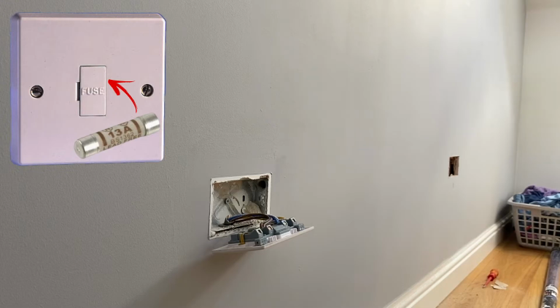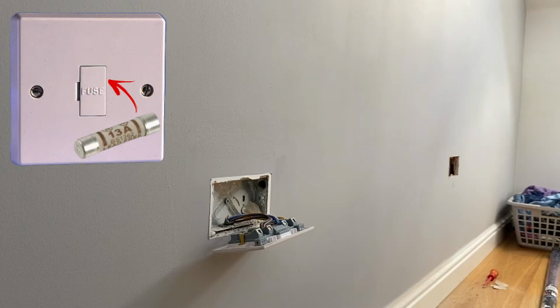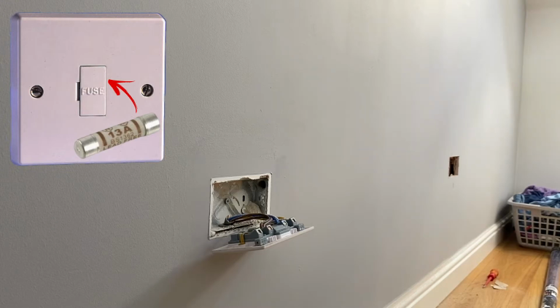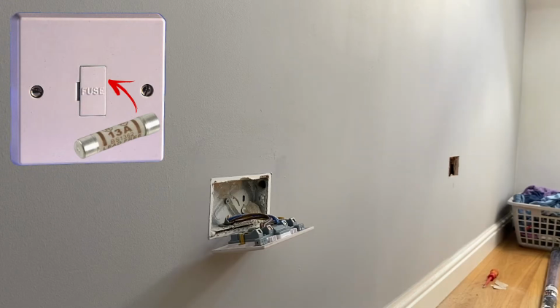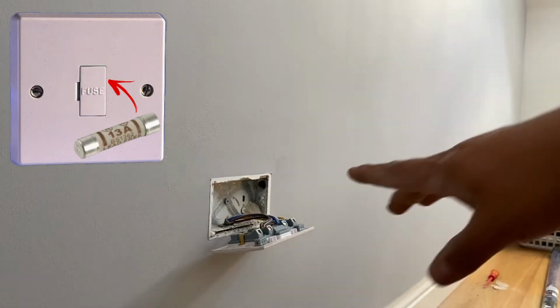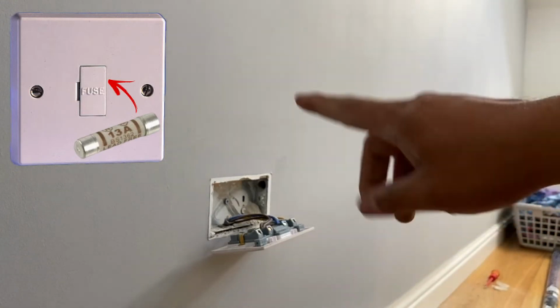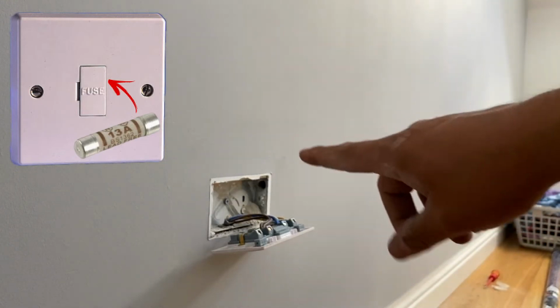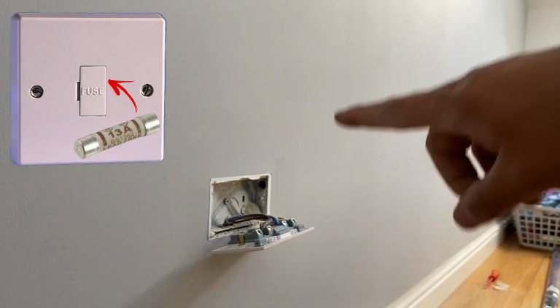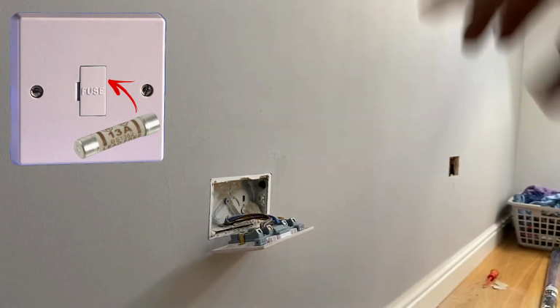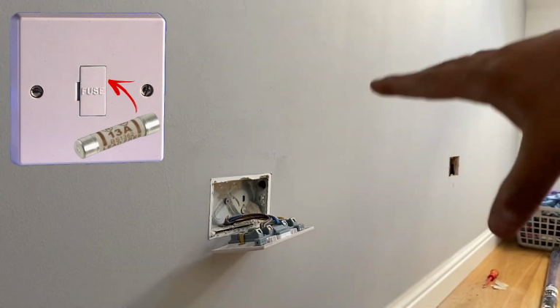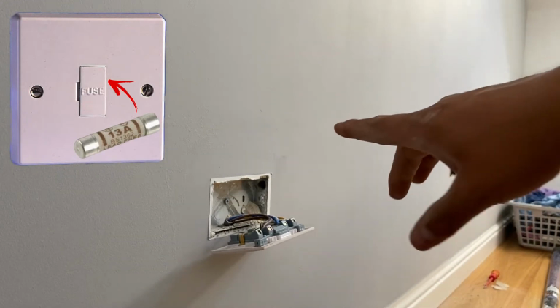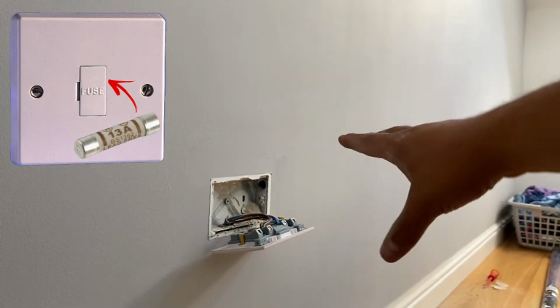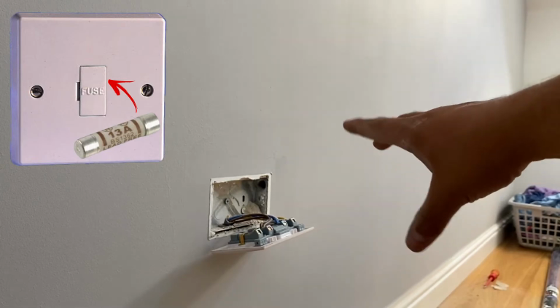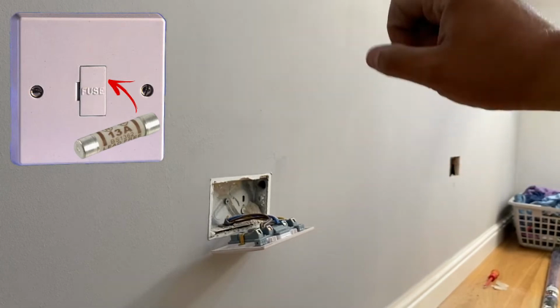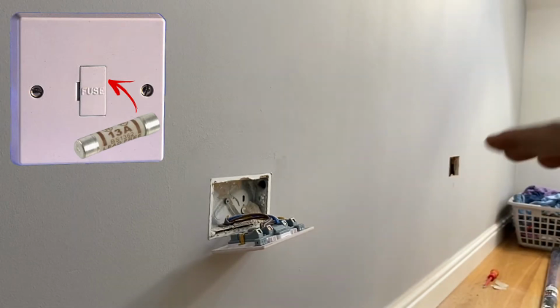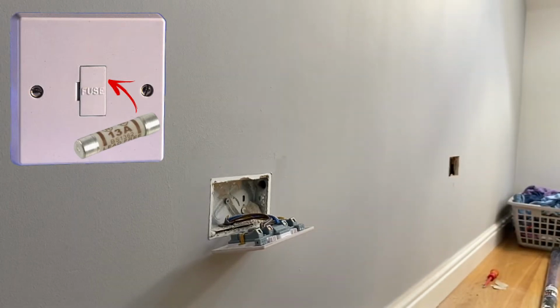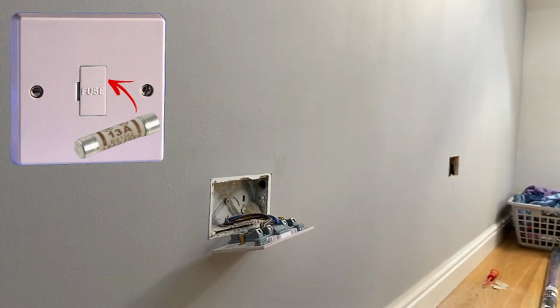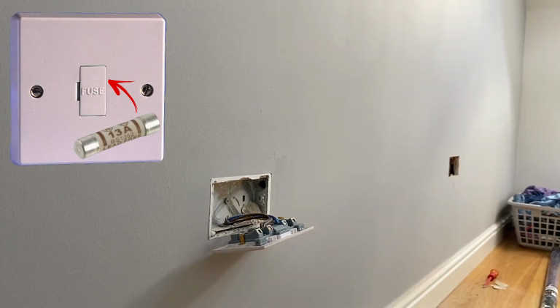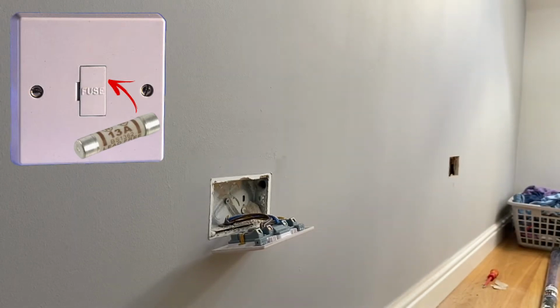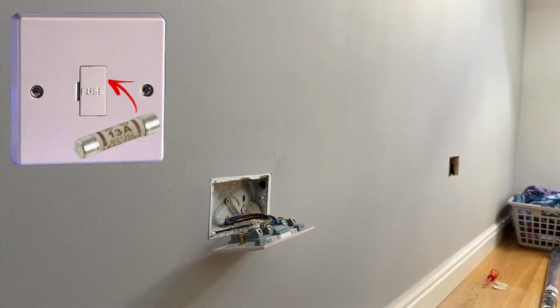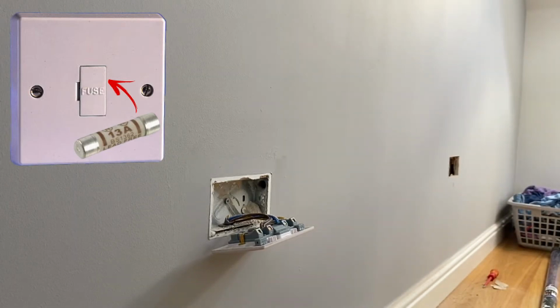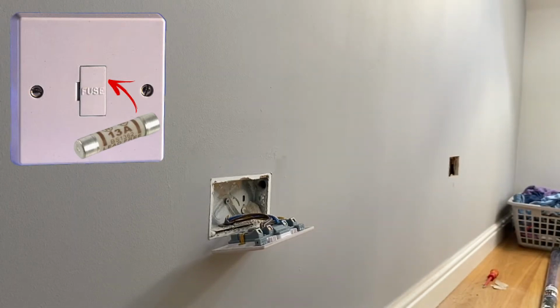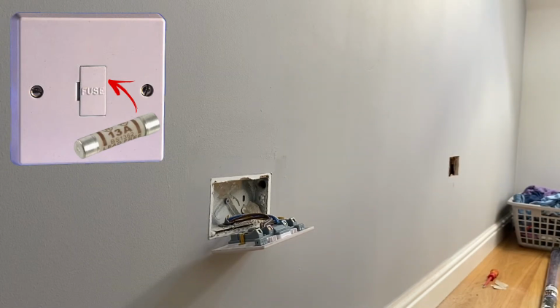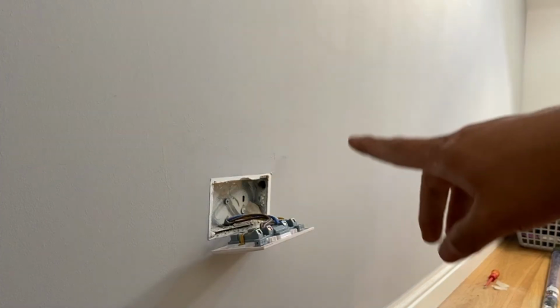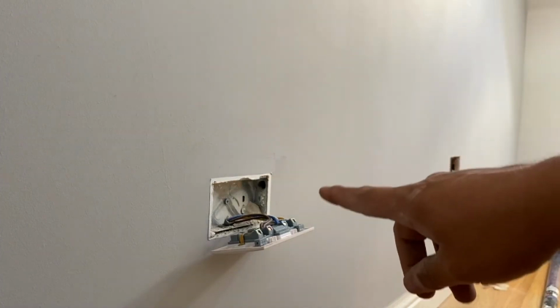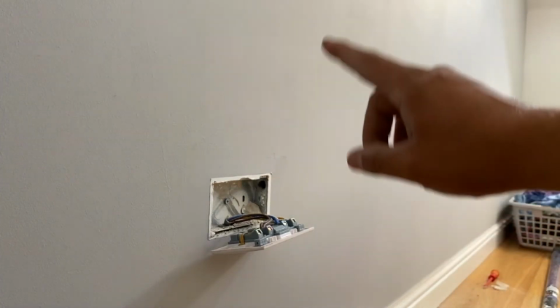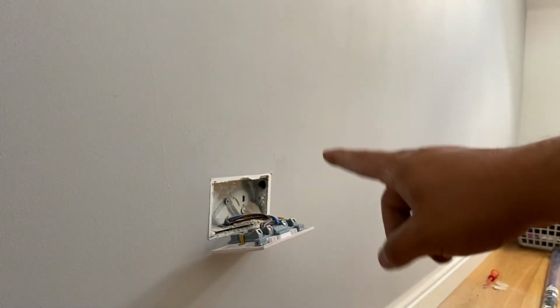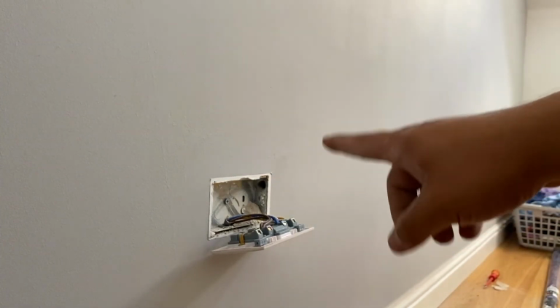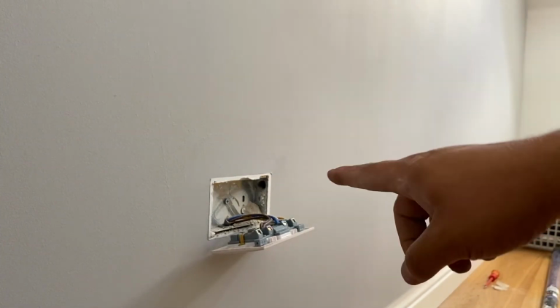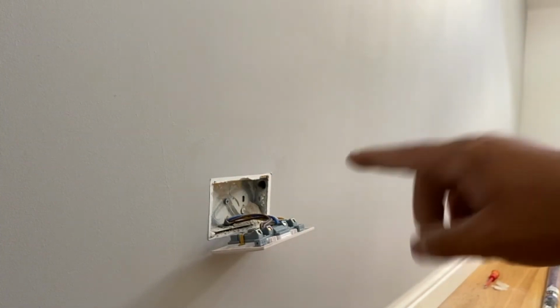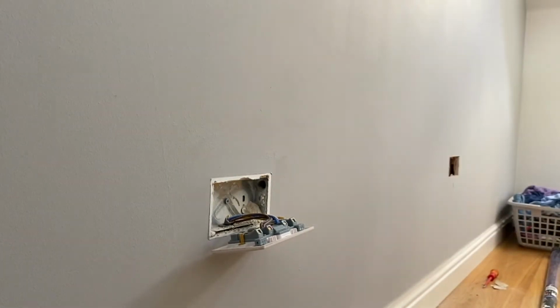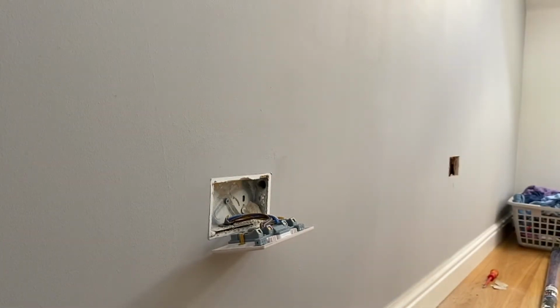However, what I'm going to do today is slightly different, because this socket doesn't need to be accessed and I don't really want to put a fused connection unit behind the bed where, if the fuse does blow, they have to pull the bed out. What I'm going to do instead is look at extending the ring final circuit.